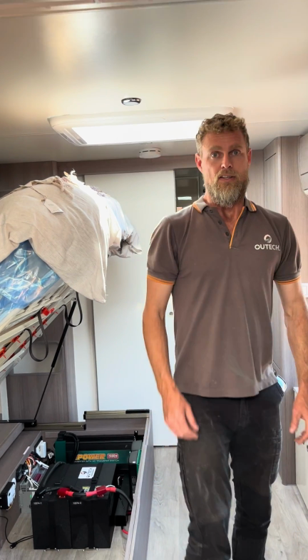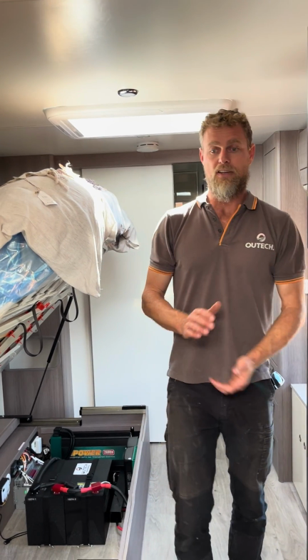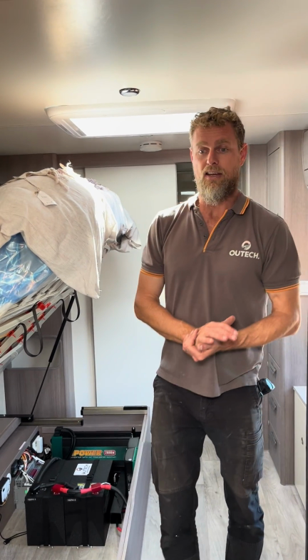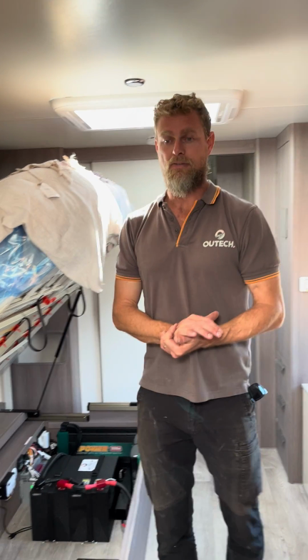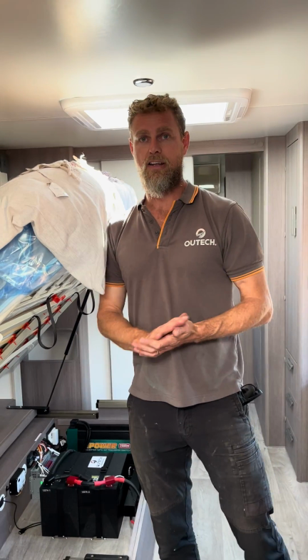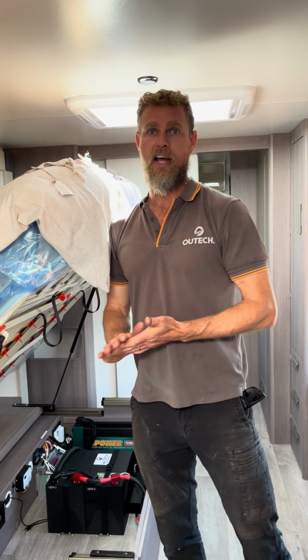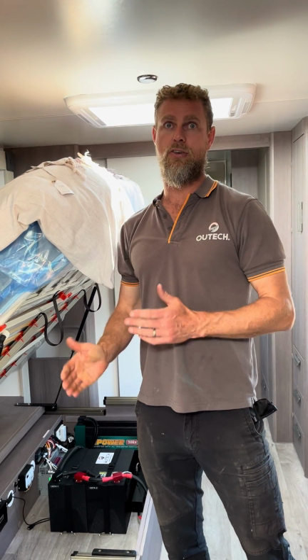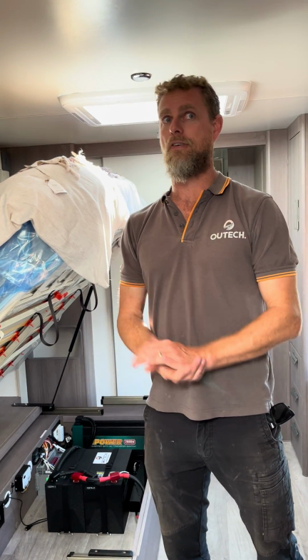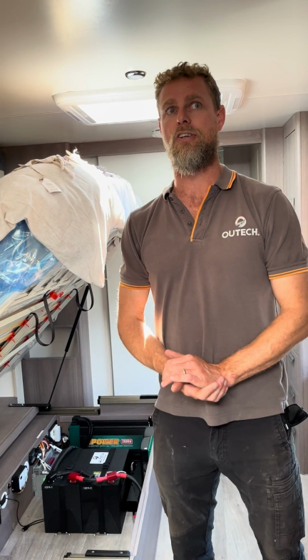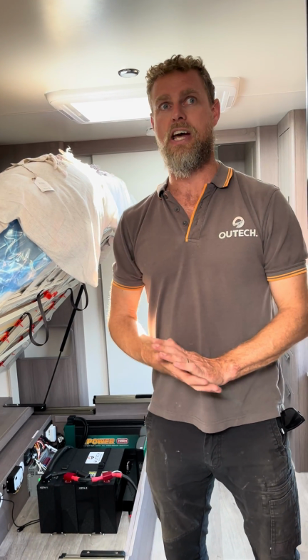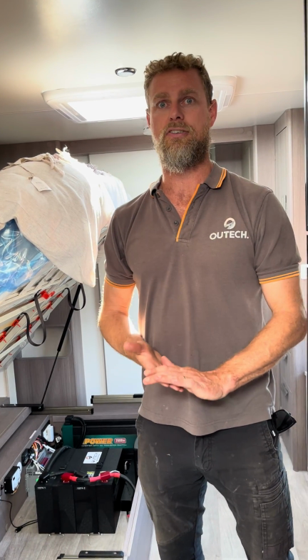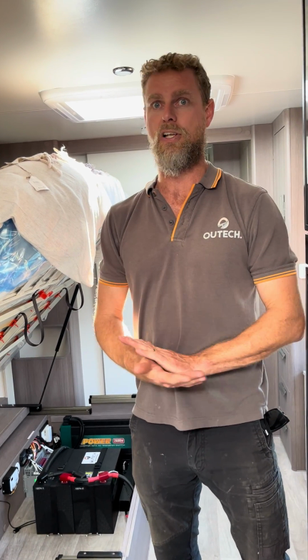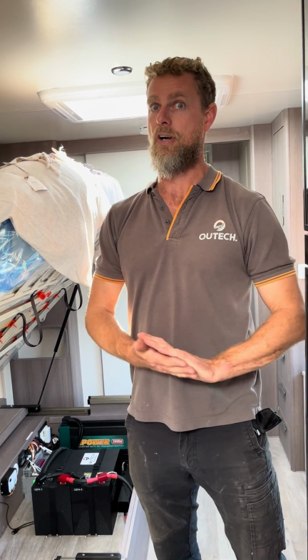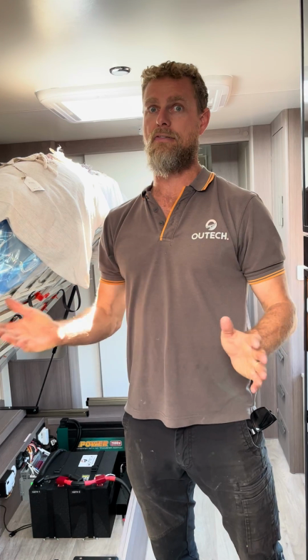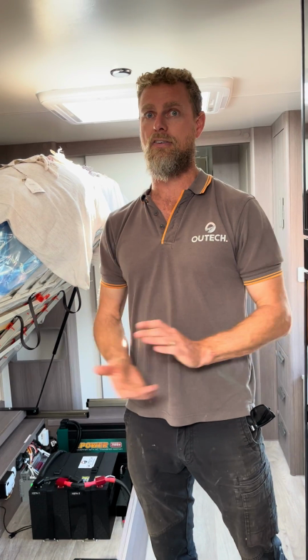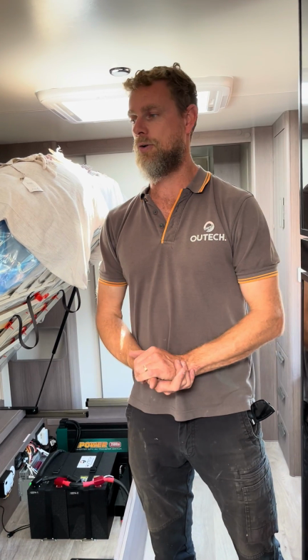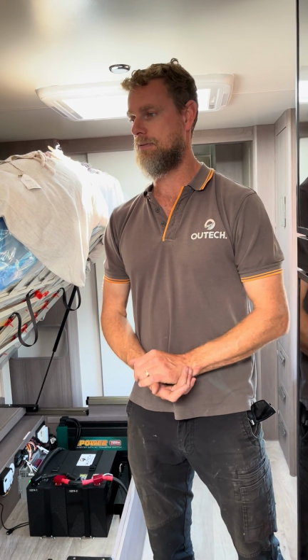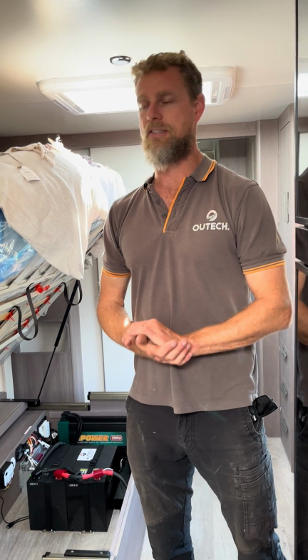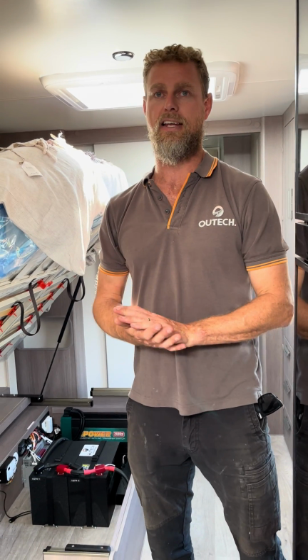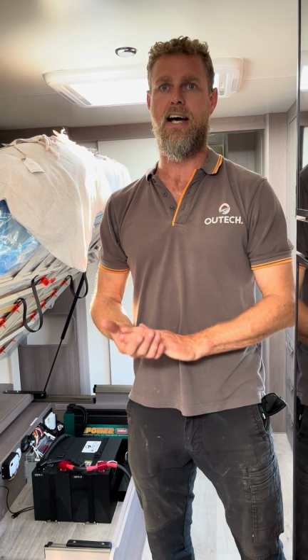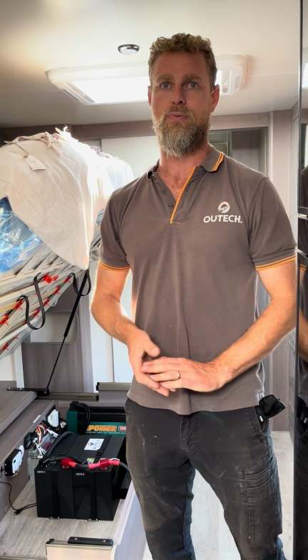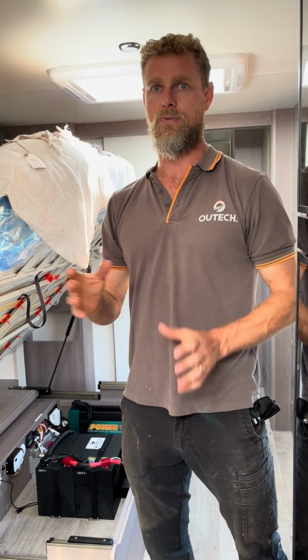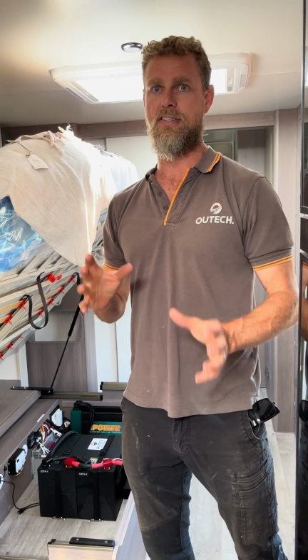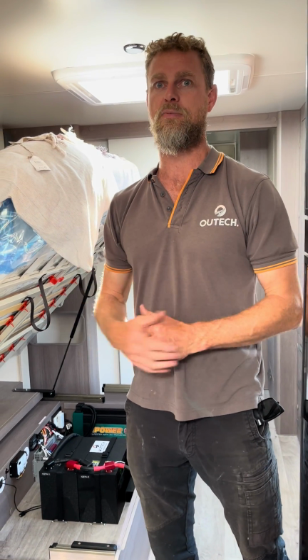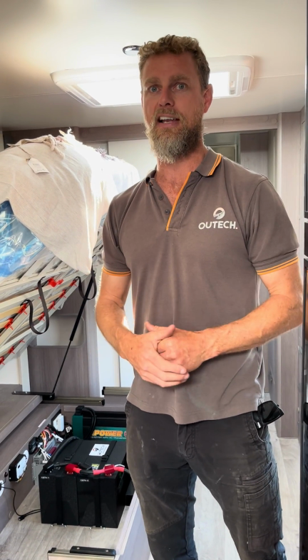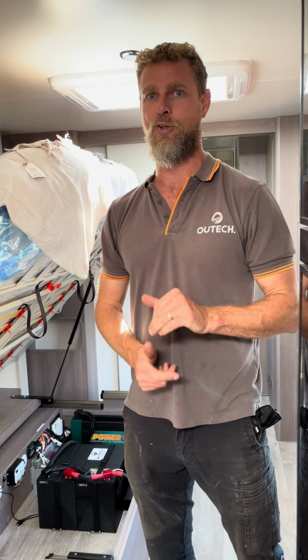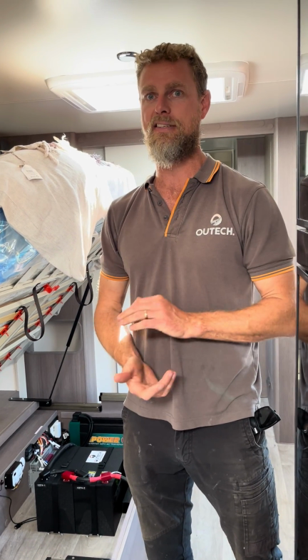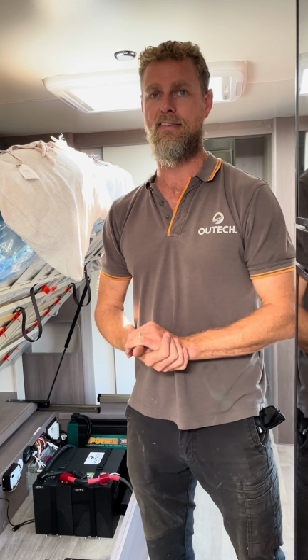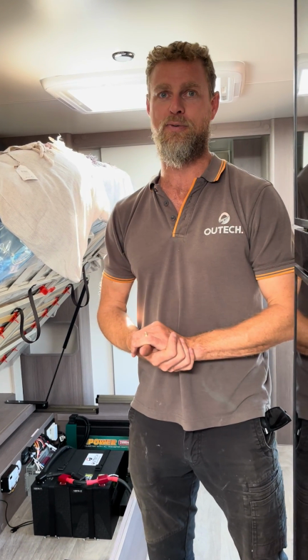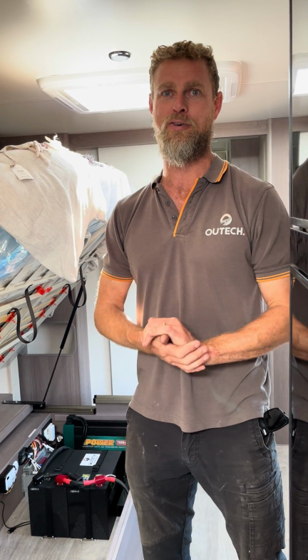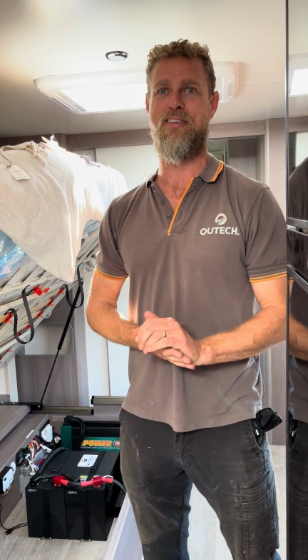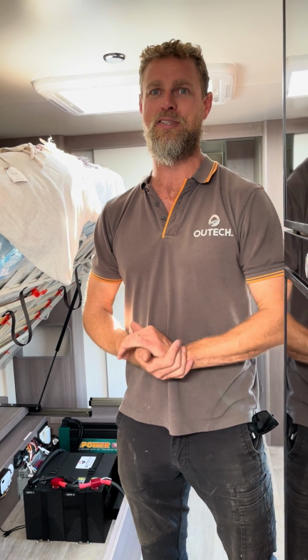If you've got any questions, or if you've got a new Jayco Silver Line or any other van on order, don't hesitate to get in touch. We'll design a system tailored to your needs and we look forward to hearing from you soon.